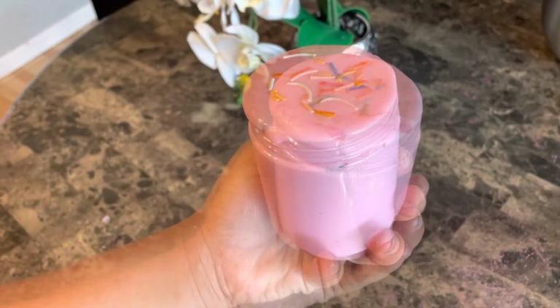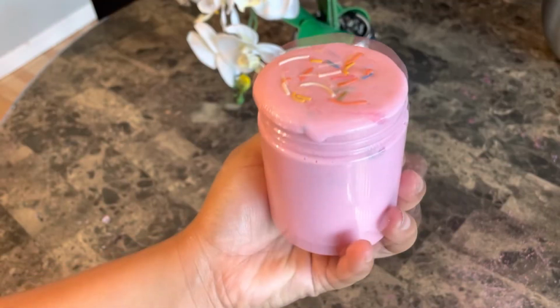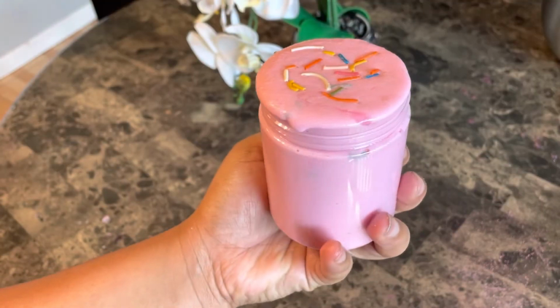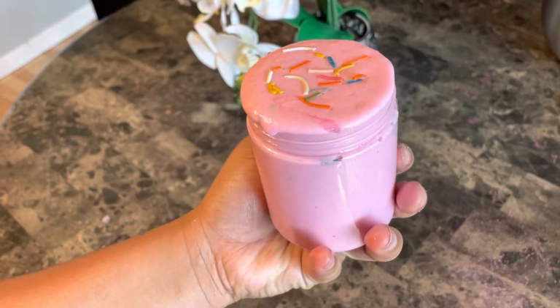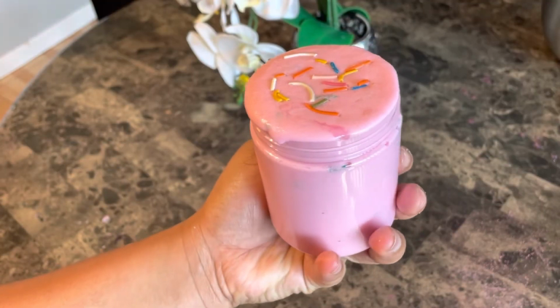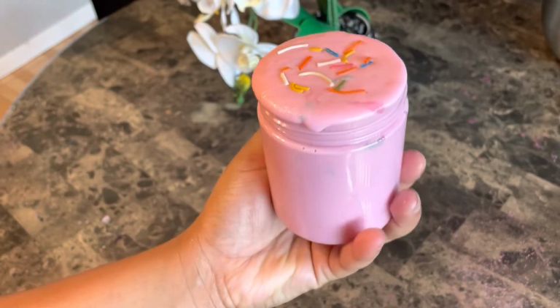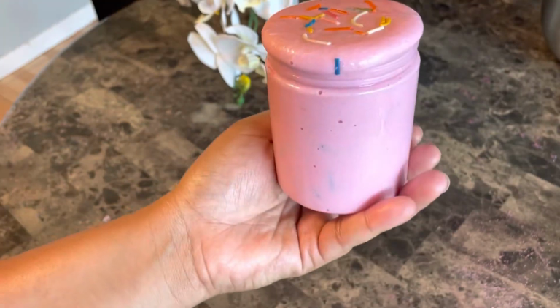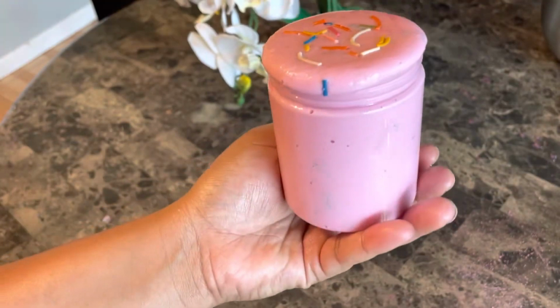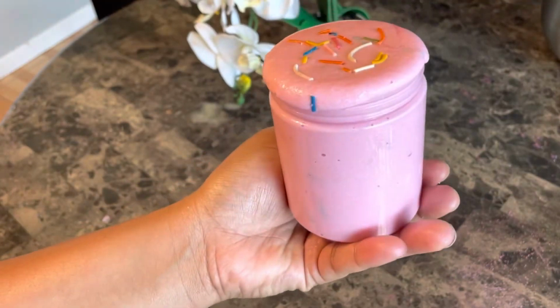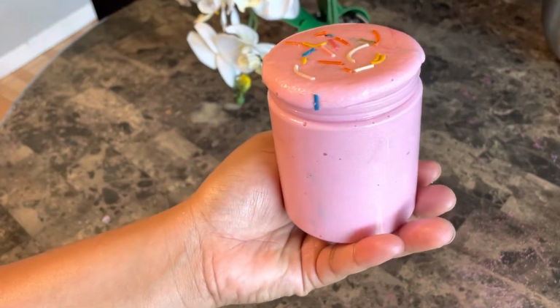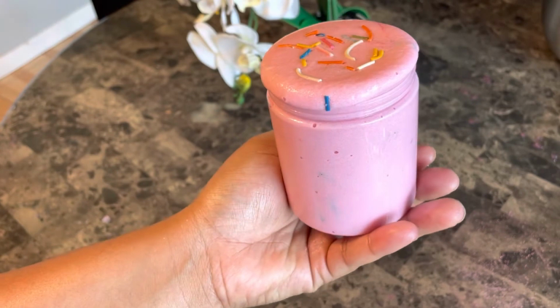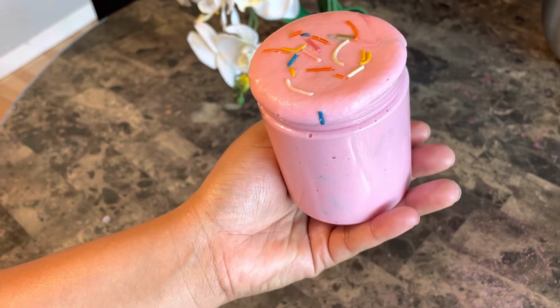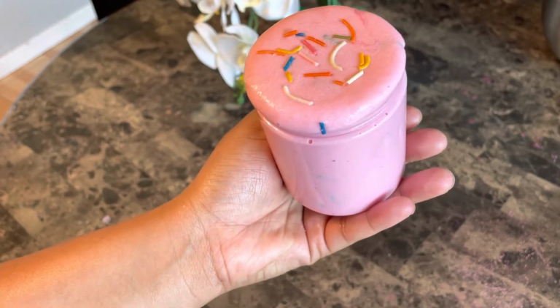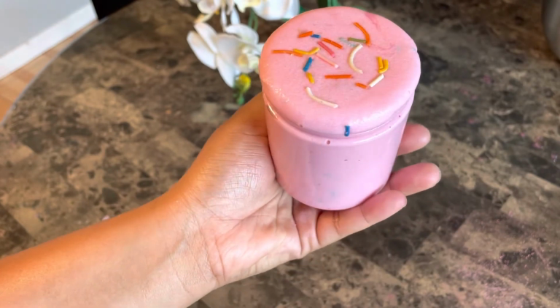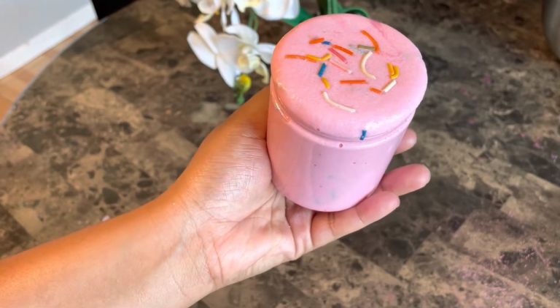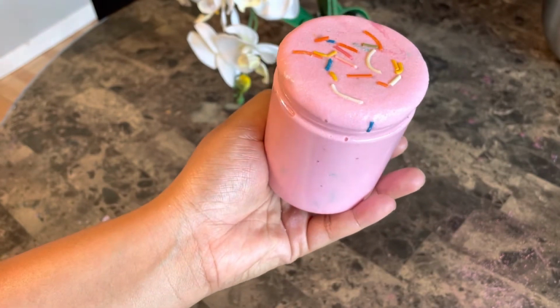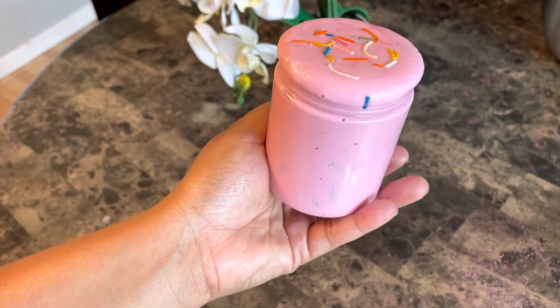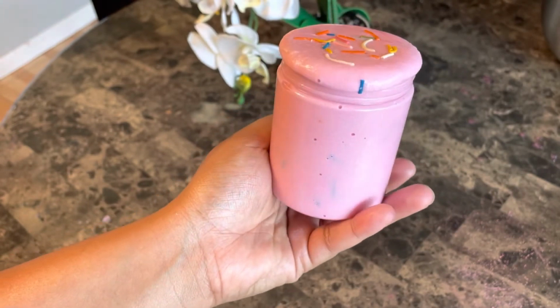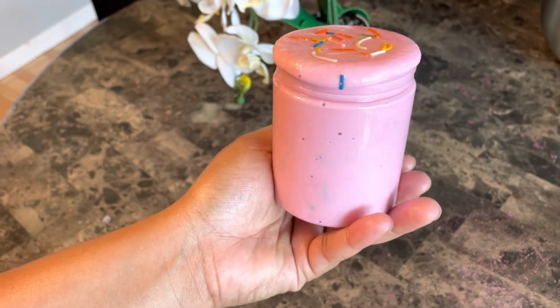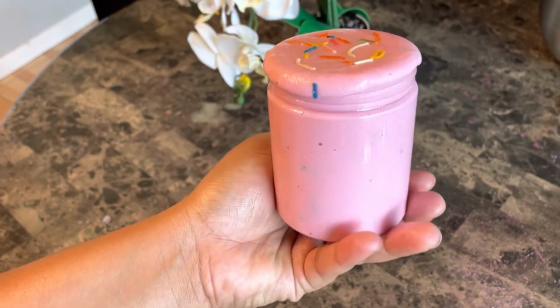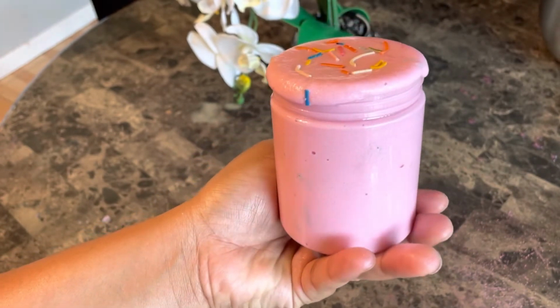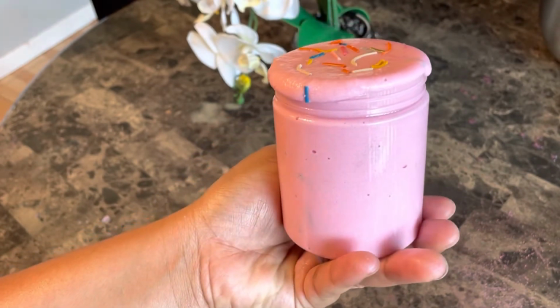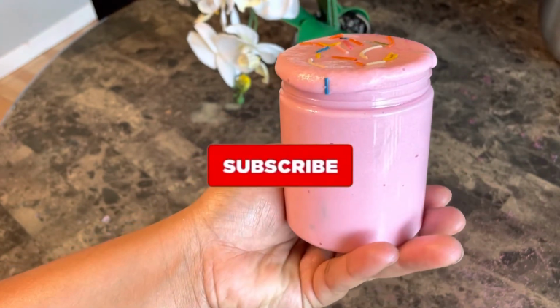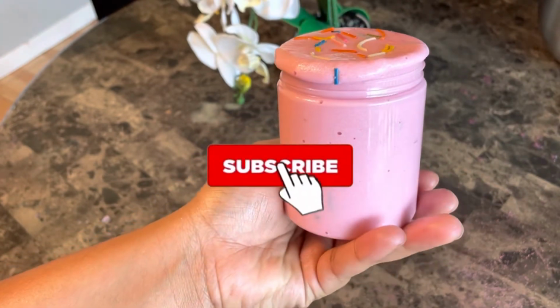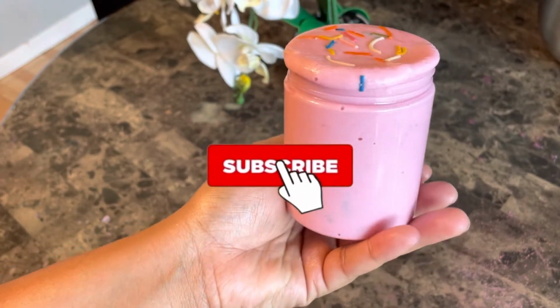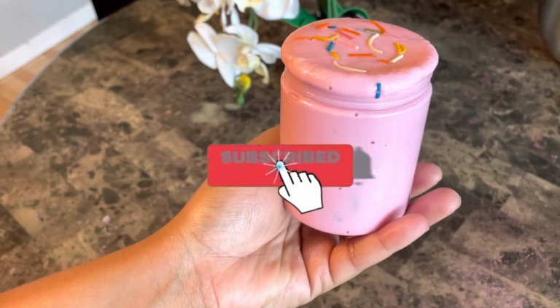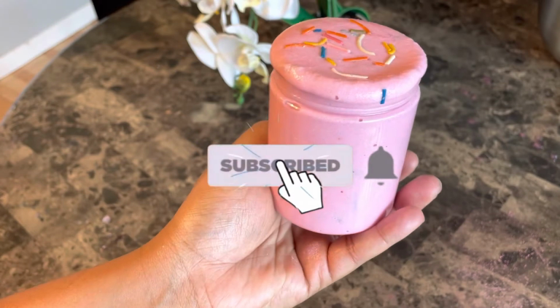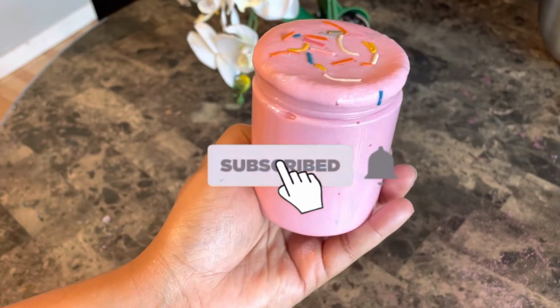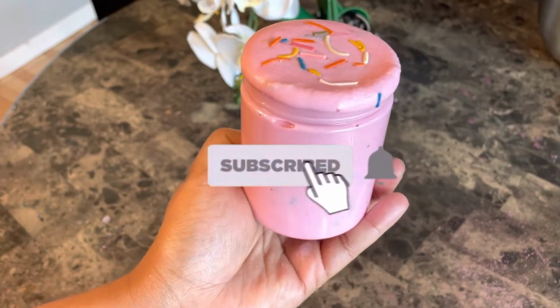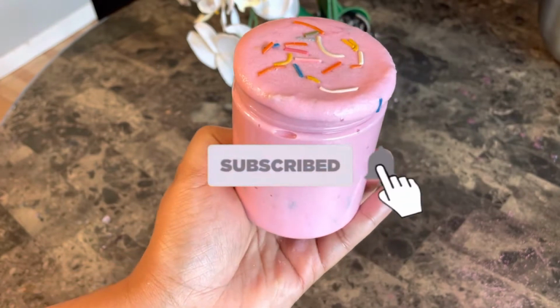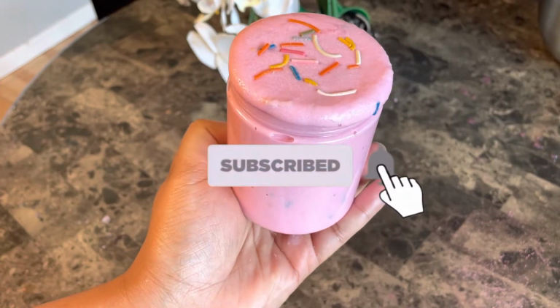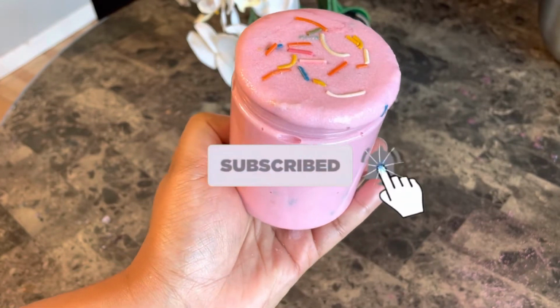Hey y'all, welcome to my channel, it's your girl Justis, and today I'm back with another video. Don't forget to like, comment, and subscribe — also hit the bell so you can be notified when I upload.